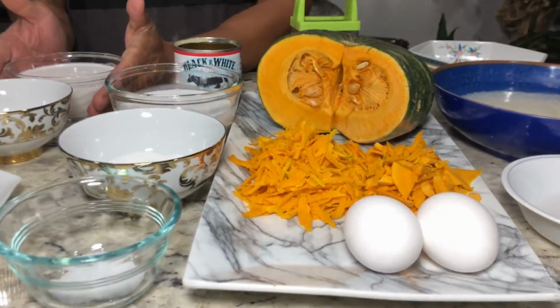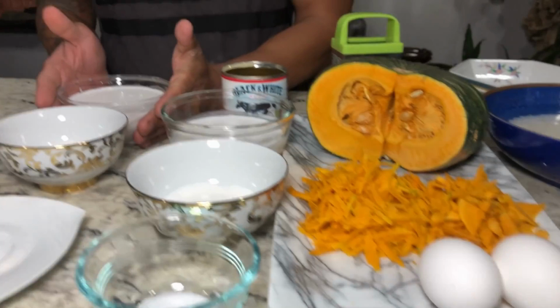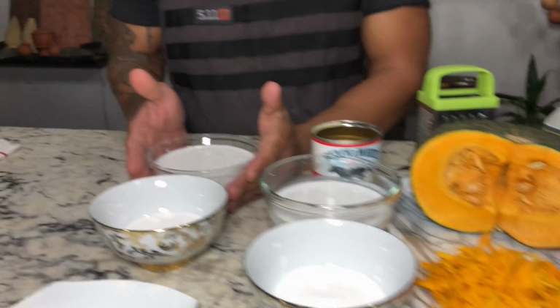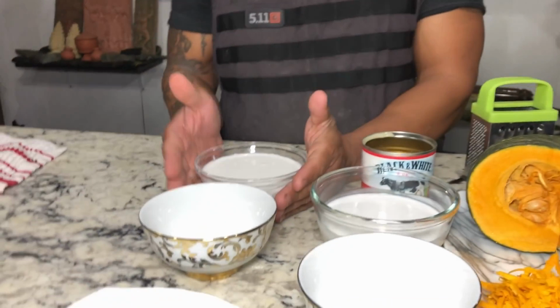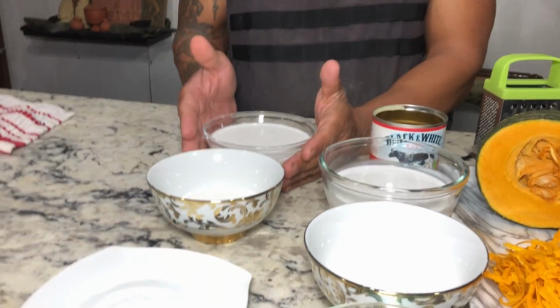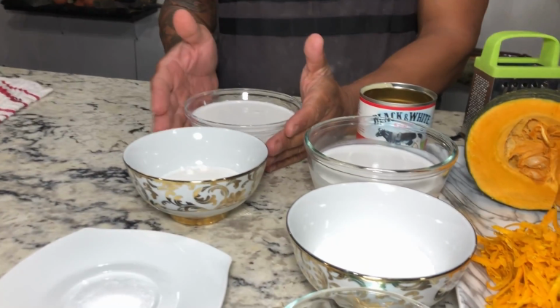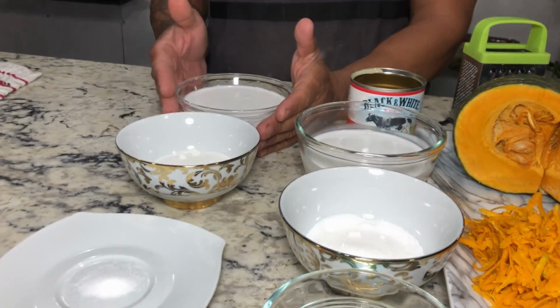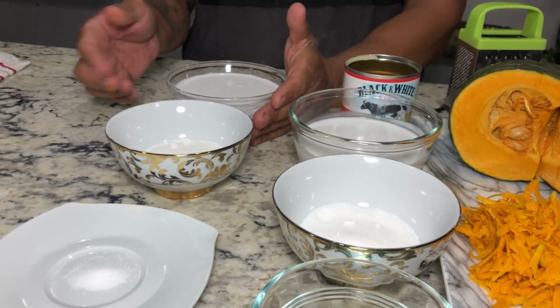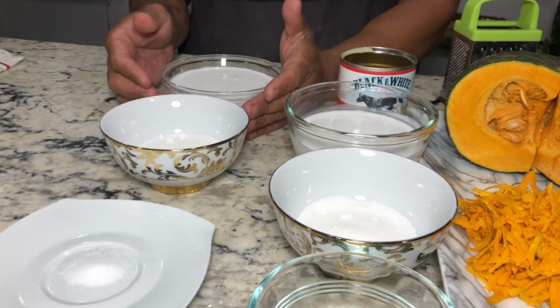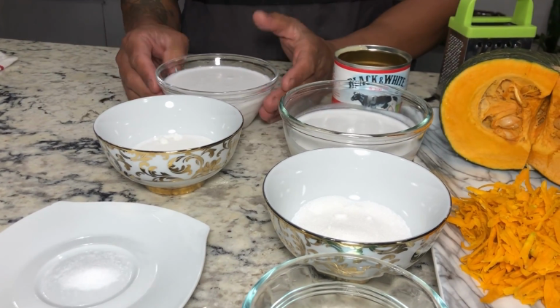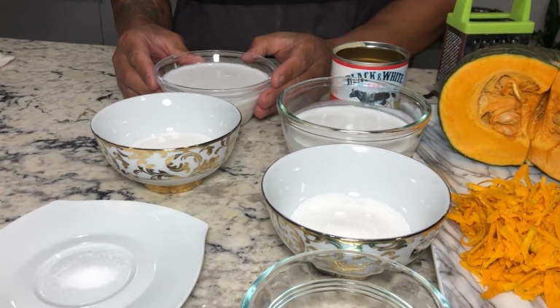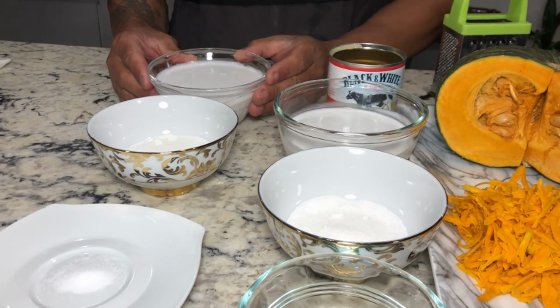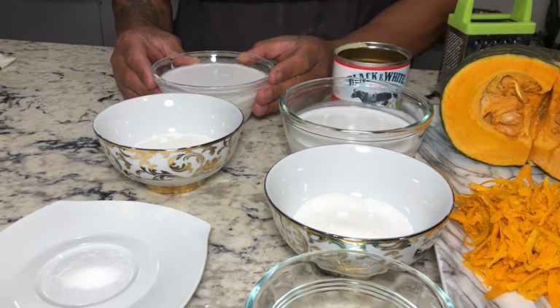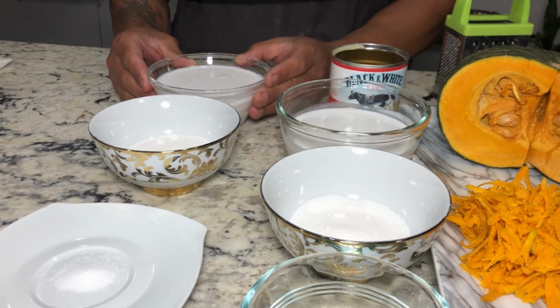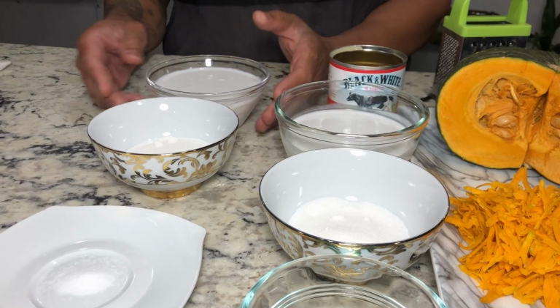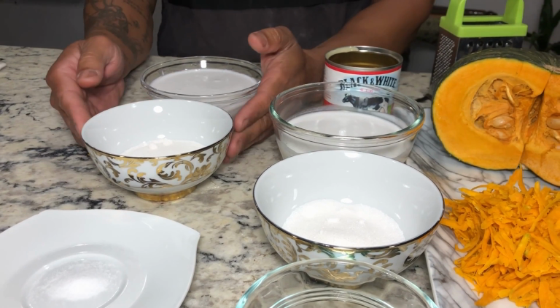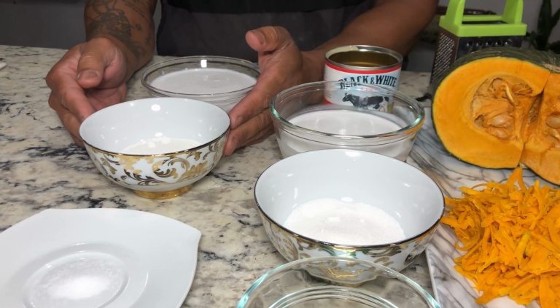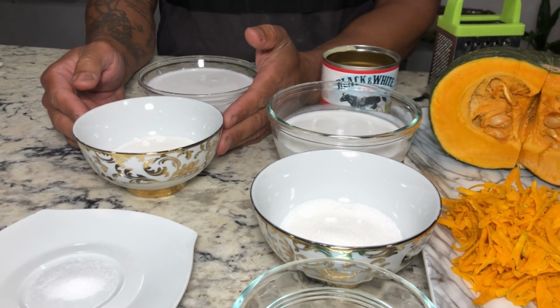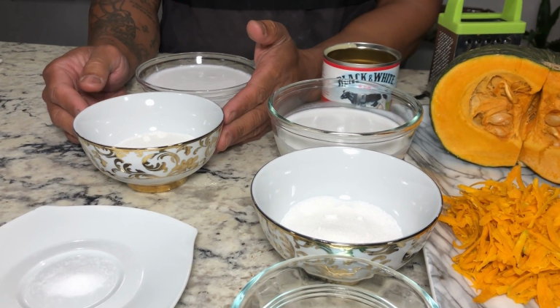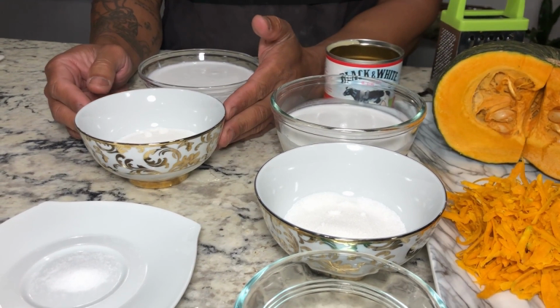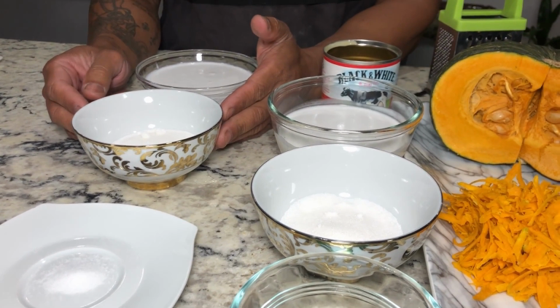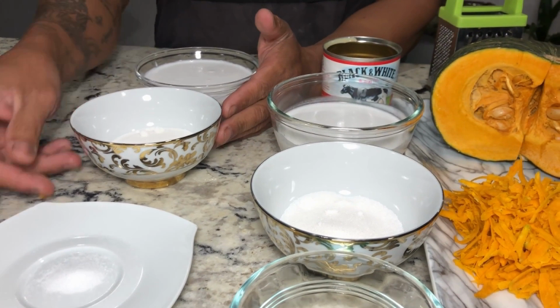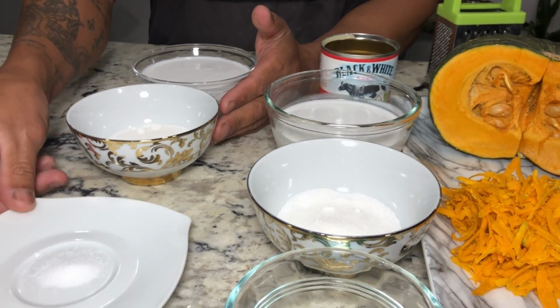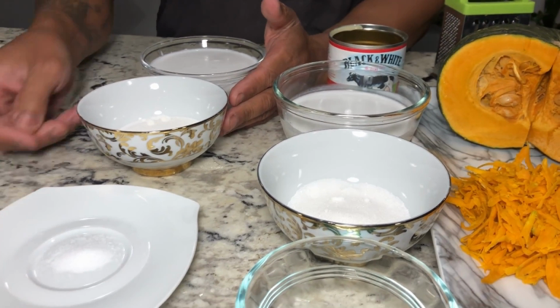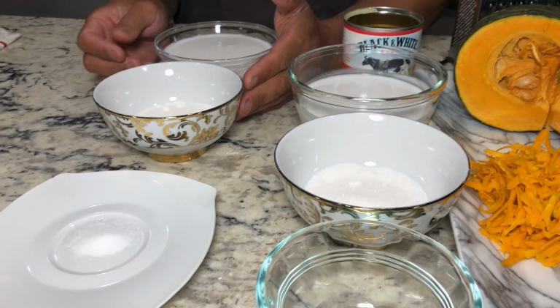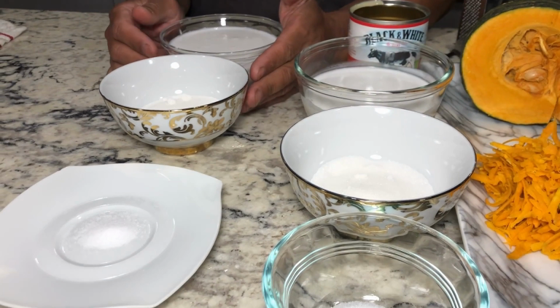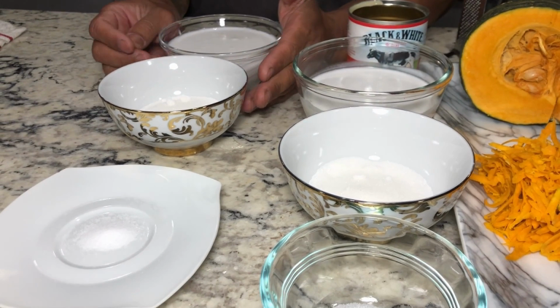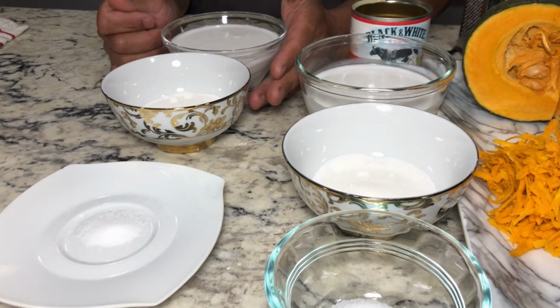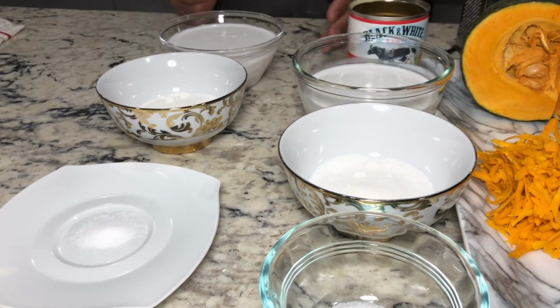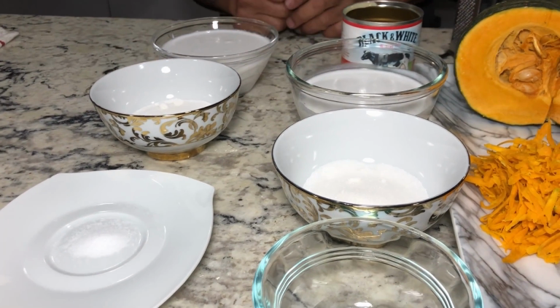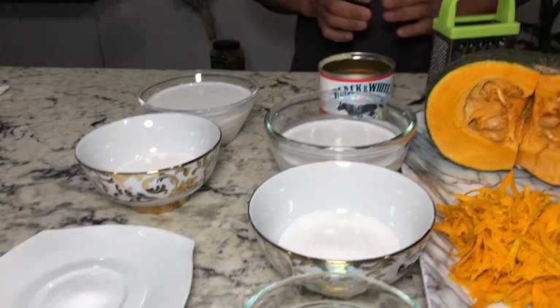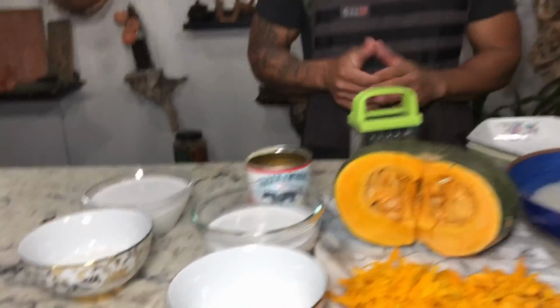And this is the sauce topping: one cup of coconut milk, sugar, and half teaspoon of salt. One cup of sugar.